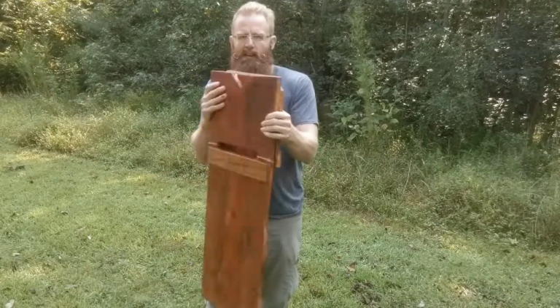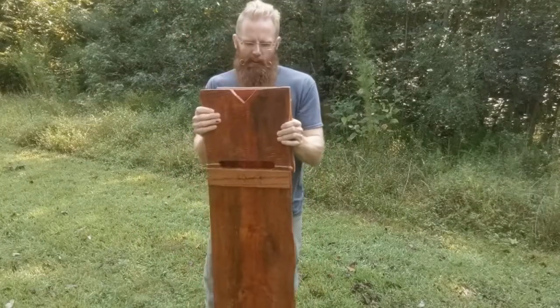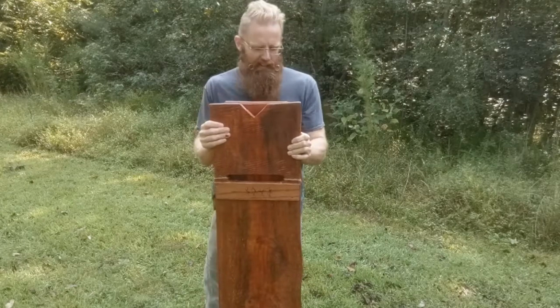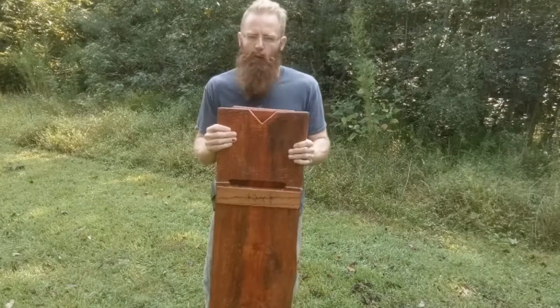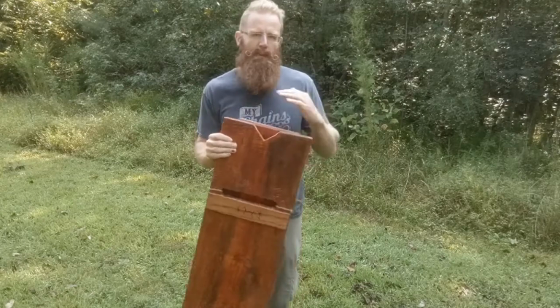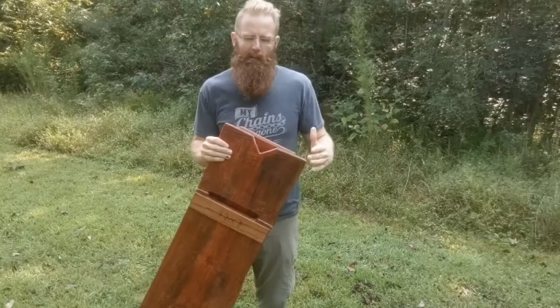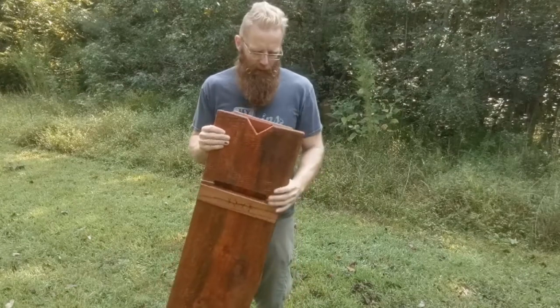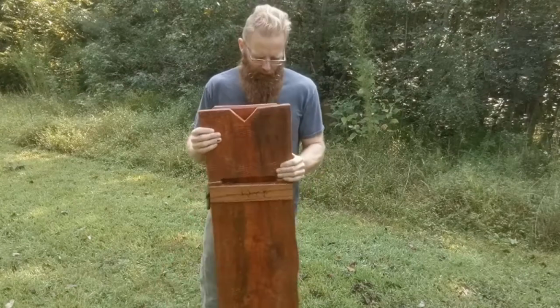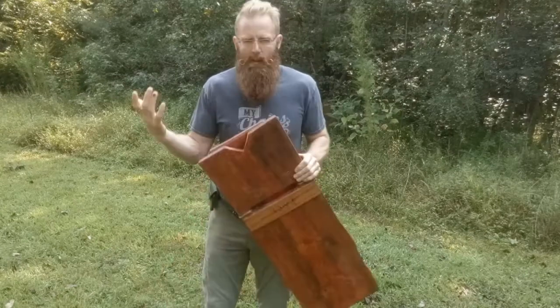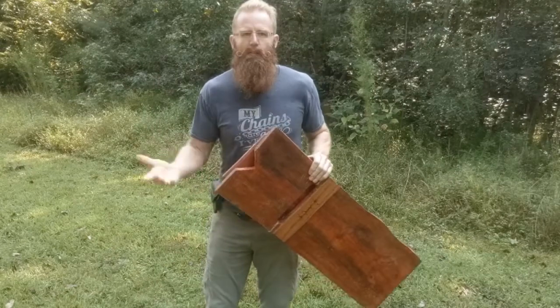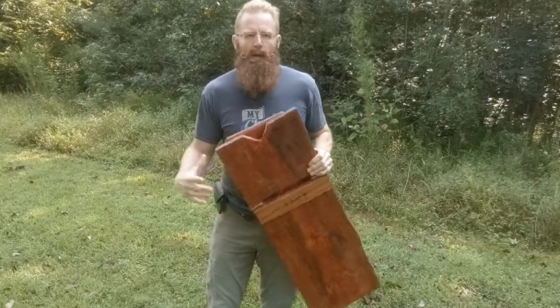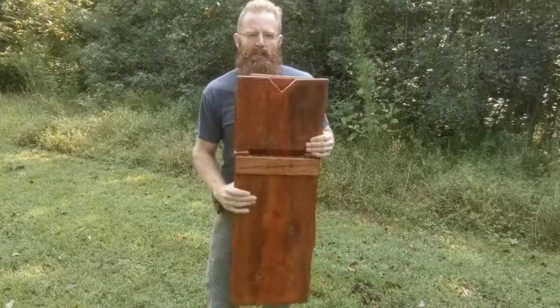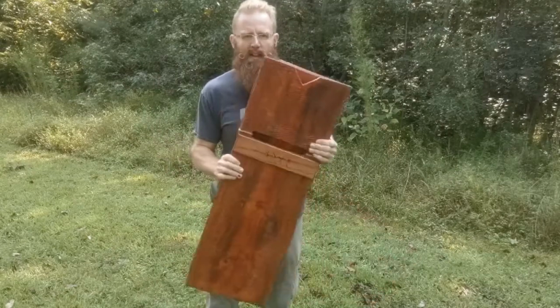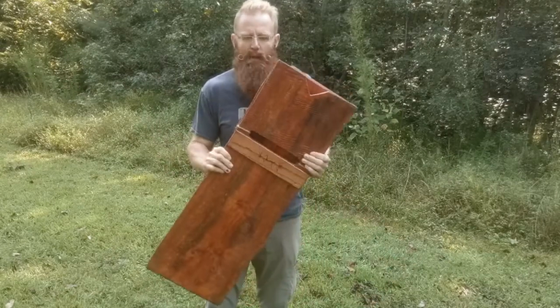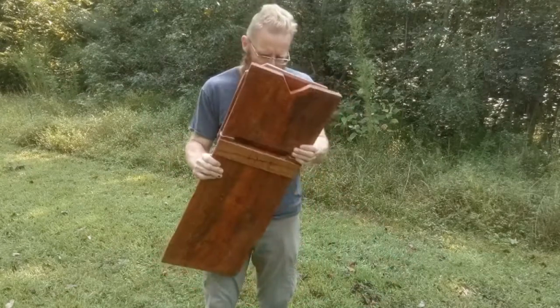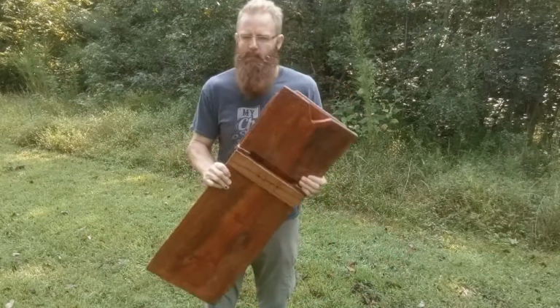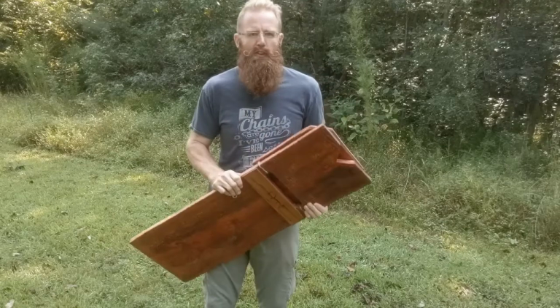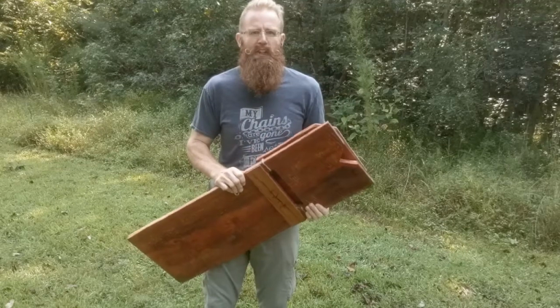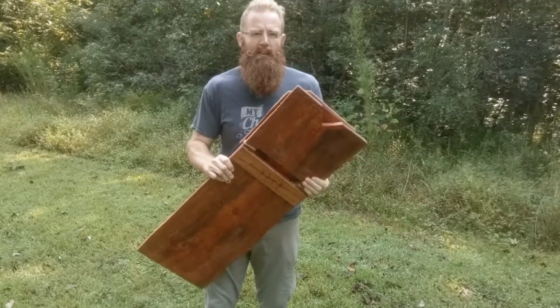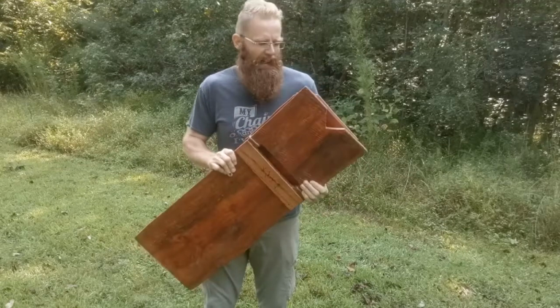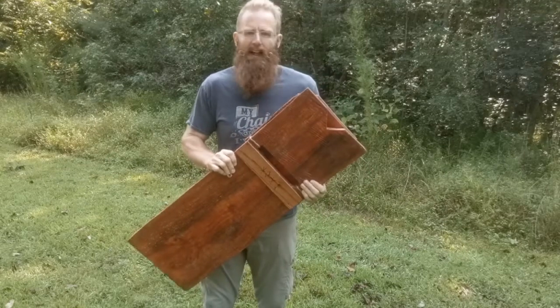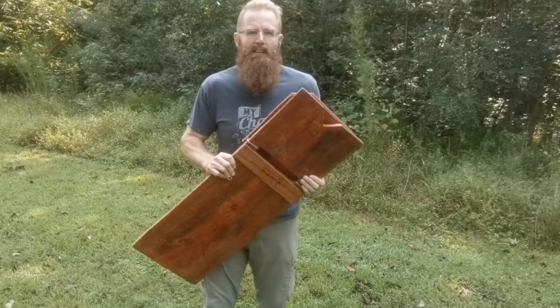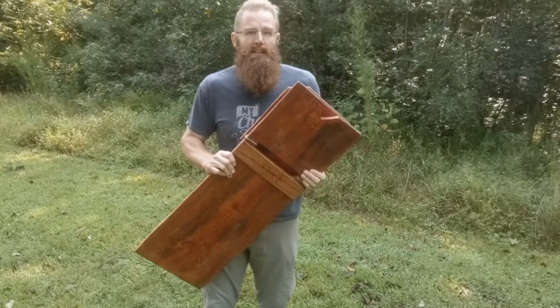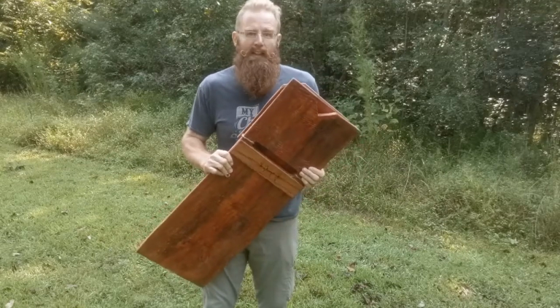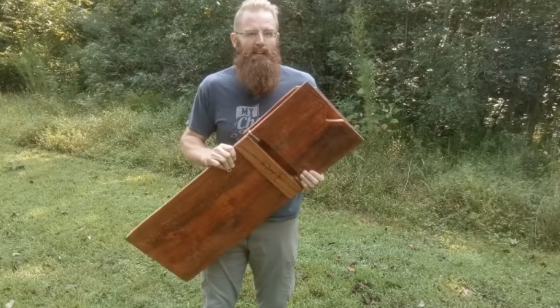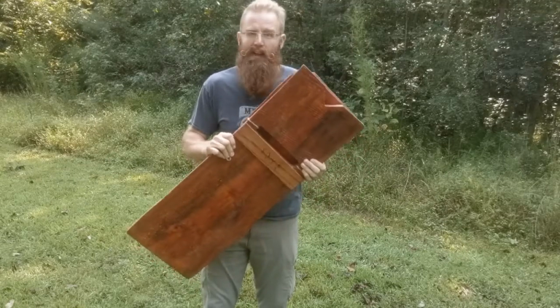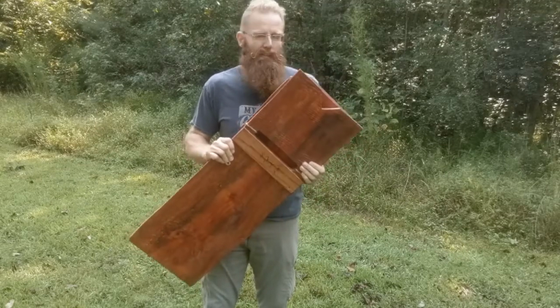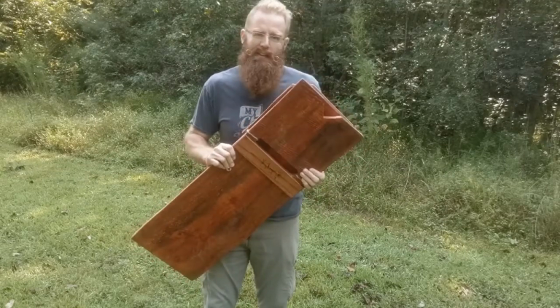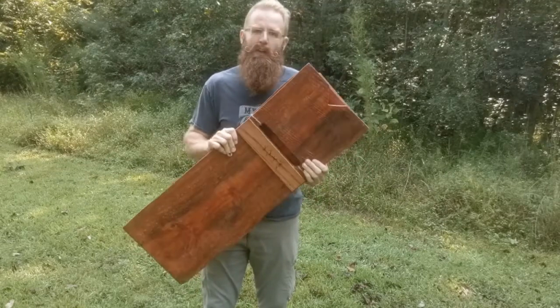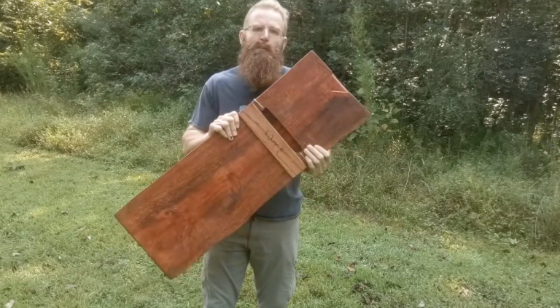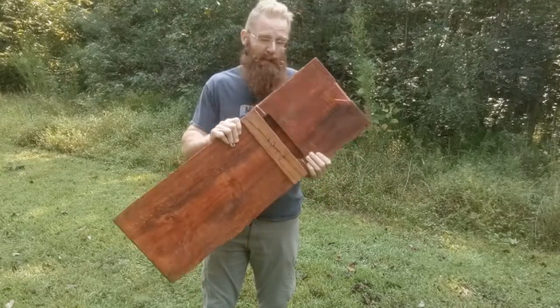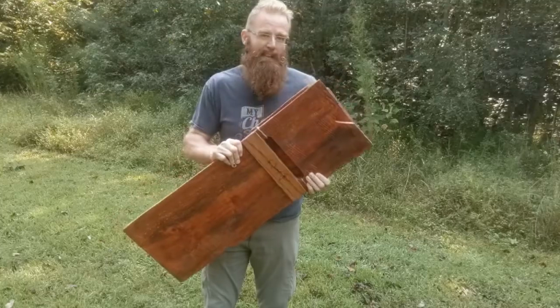It packs flat, which is really nice, and it can hold up a ton of weight — I put about 400 pounds on this and it didn't budge. If you guys are thinking about buying it, grab it because these go really fast.